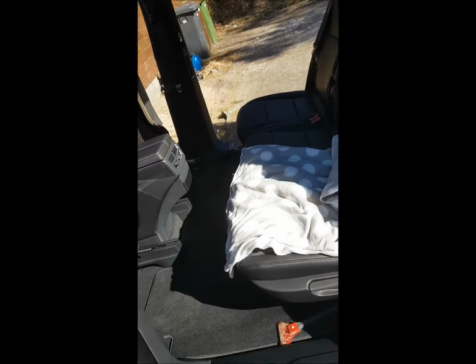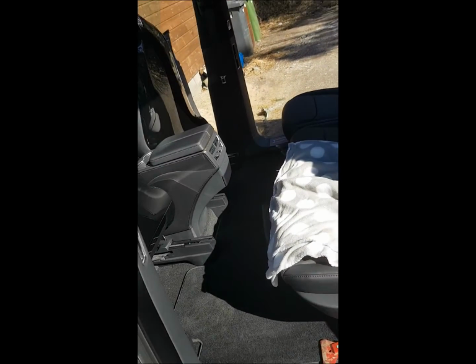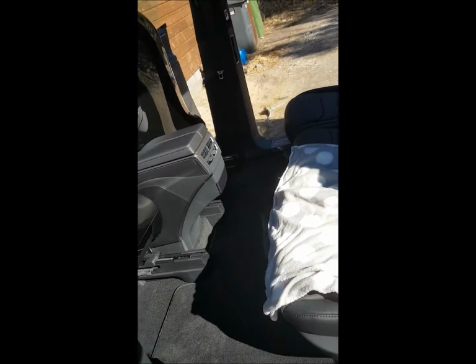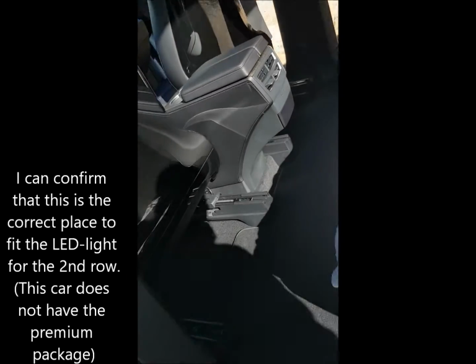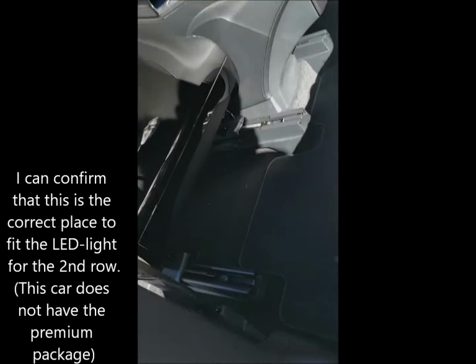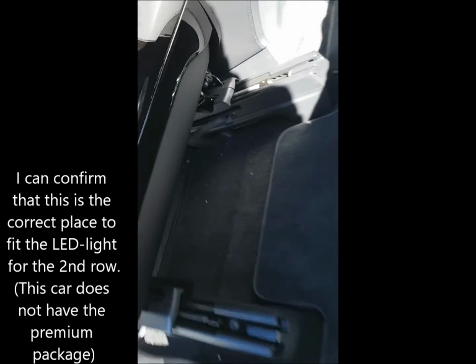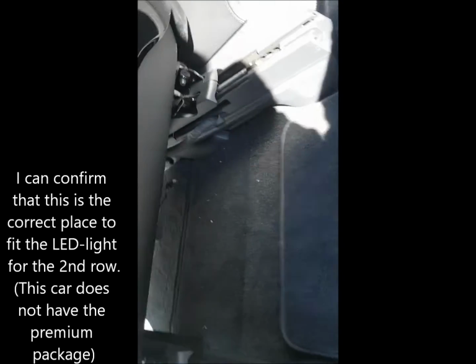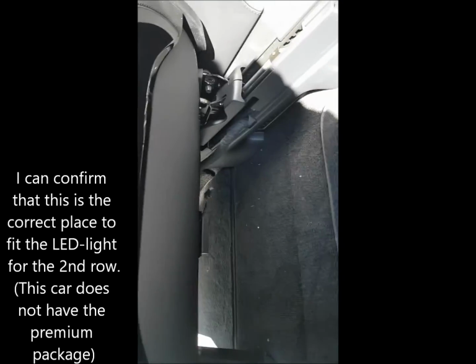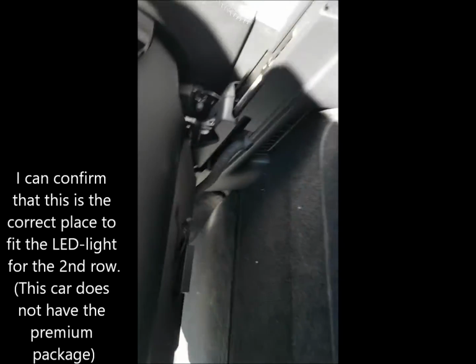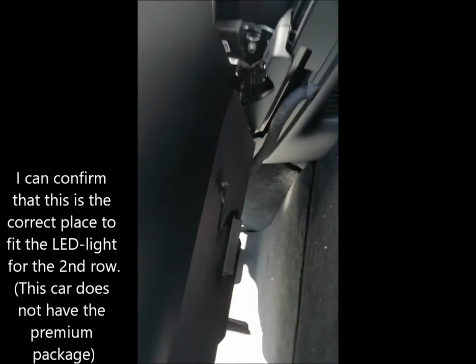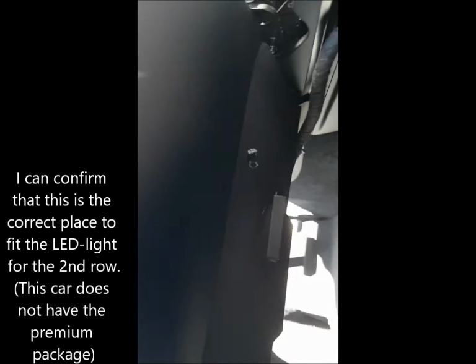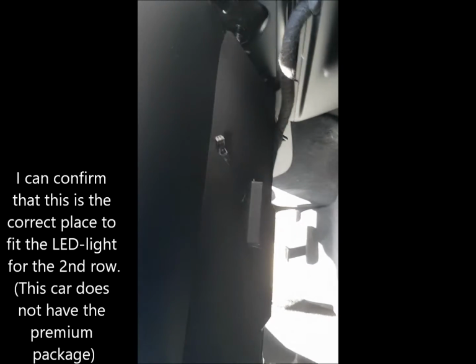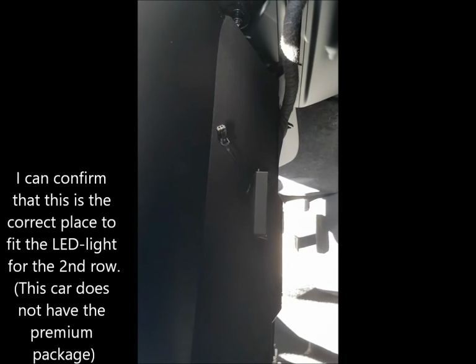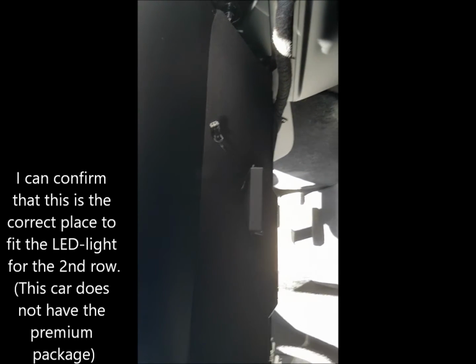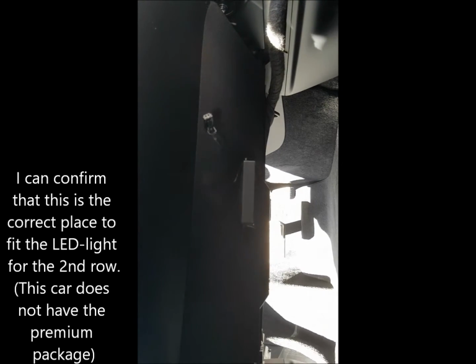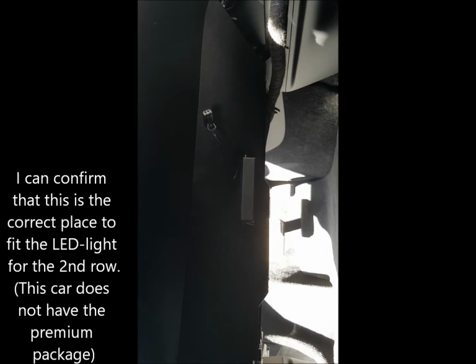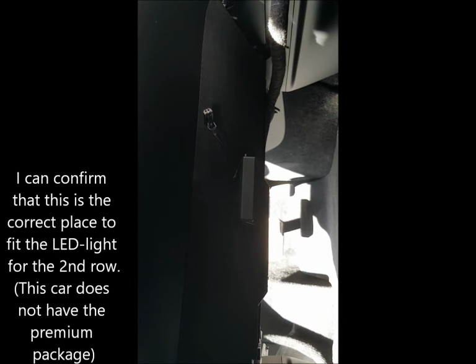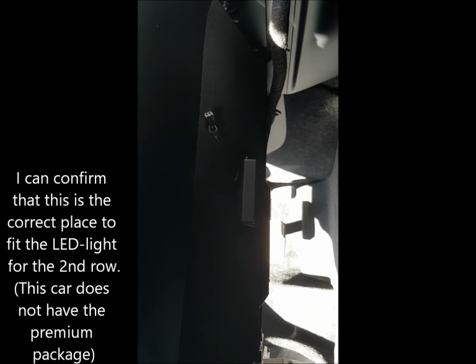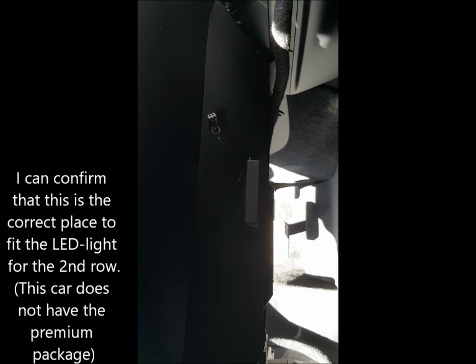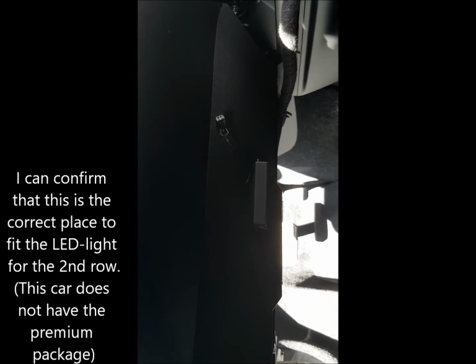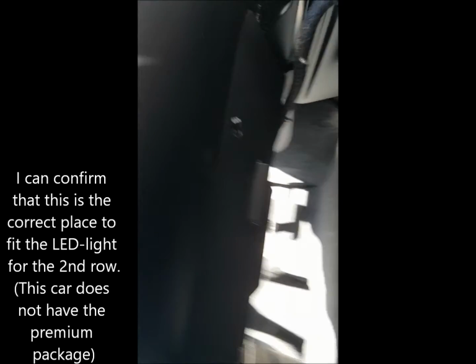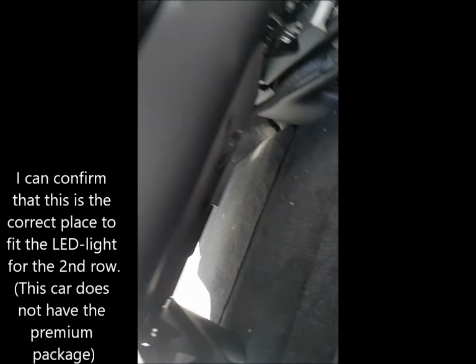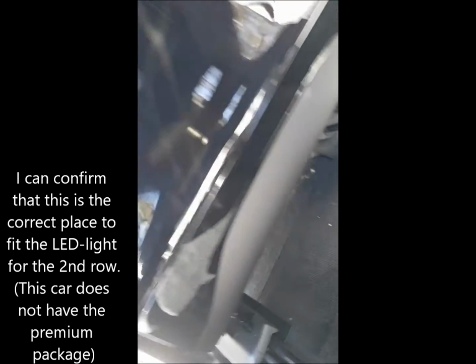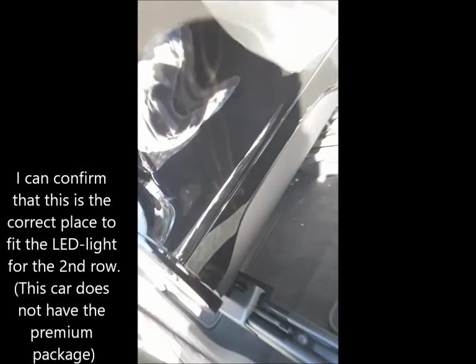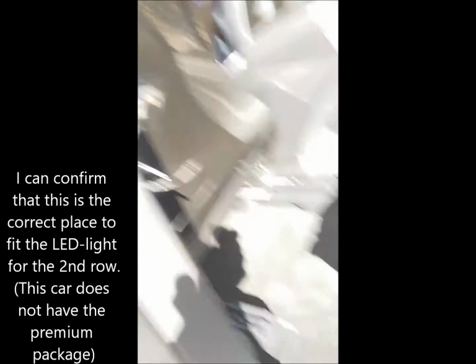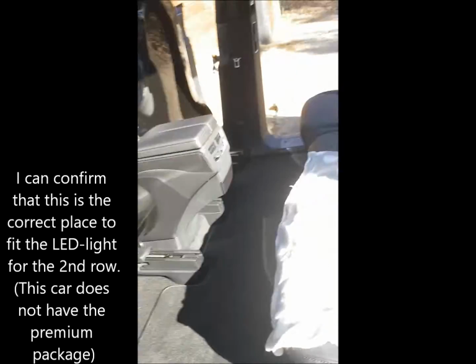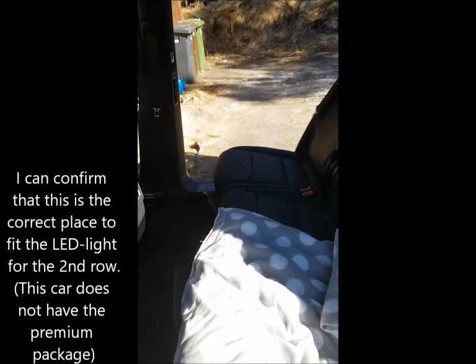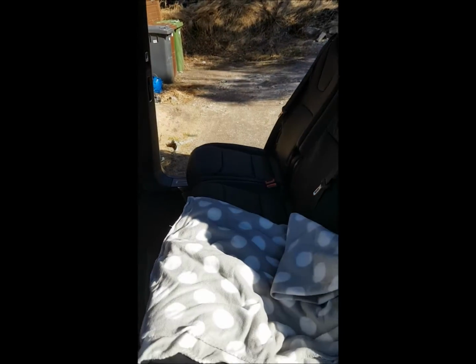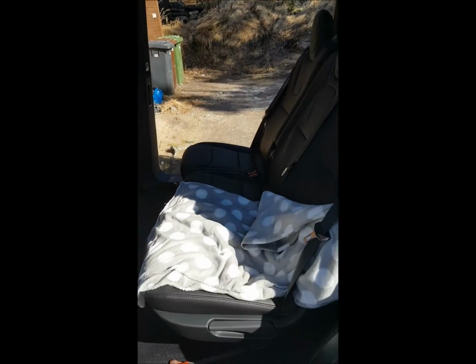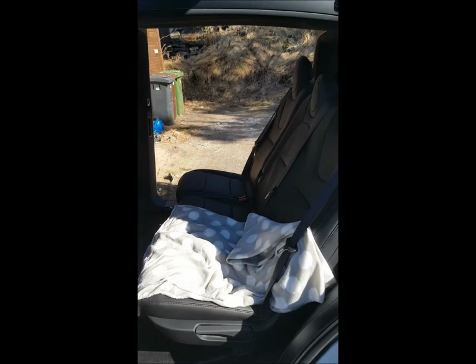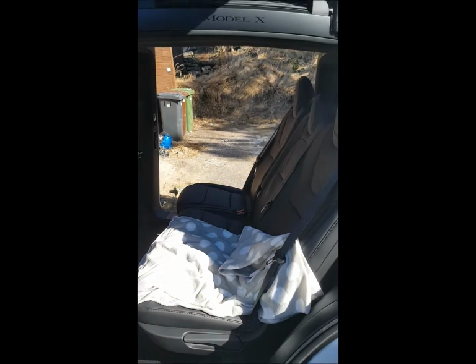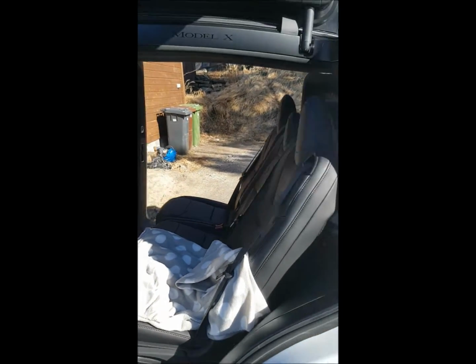I'm not sure but I think I found, under here, a spot for upgrading and putting lights in the second row seats. This is a five-seater.